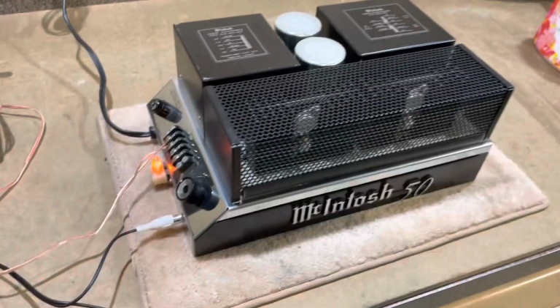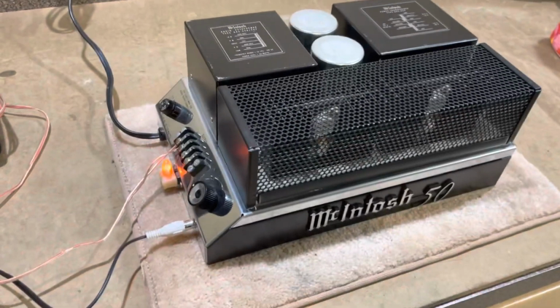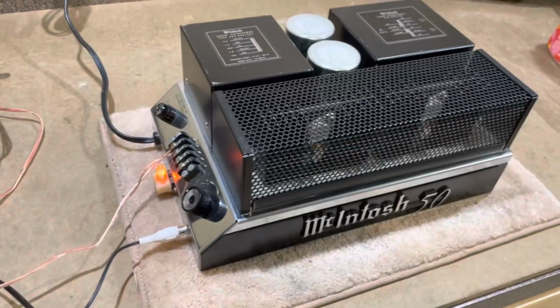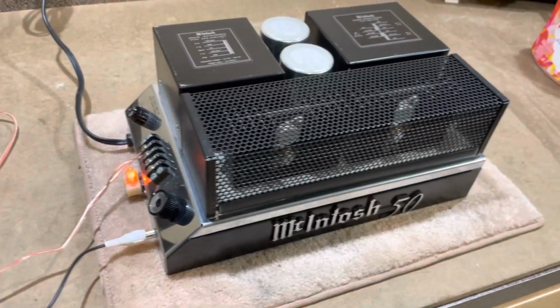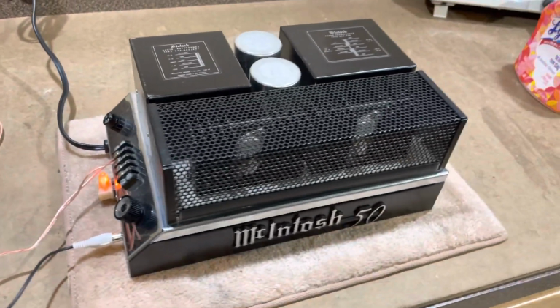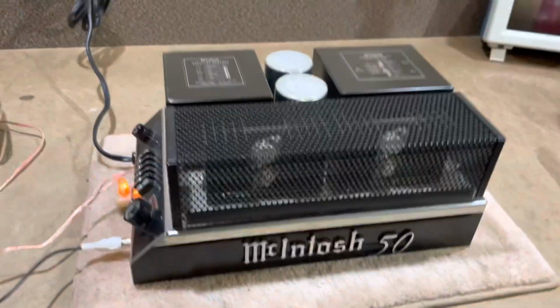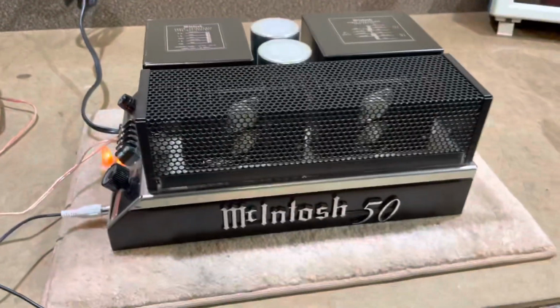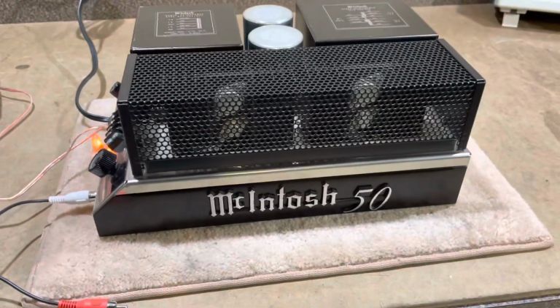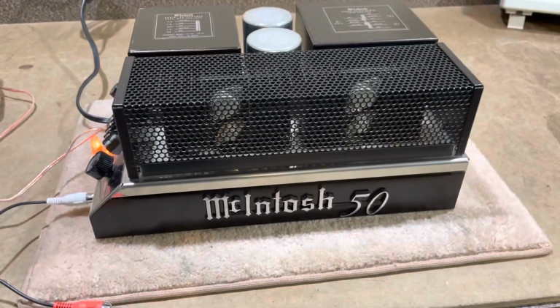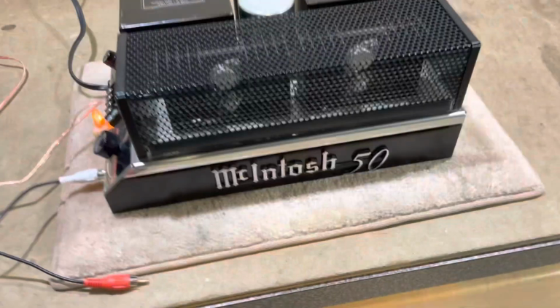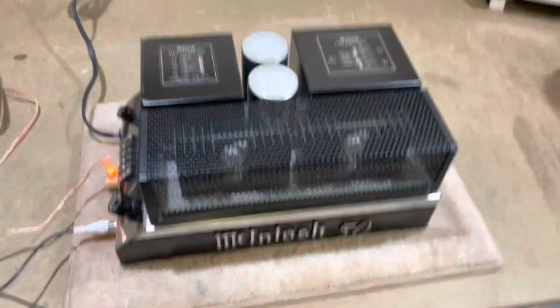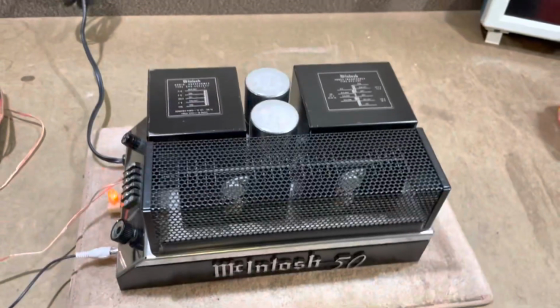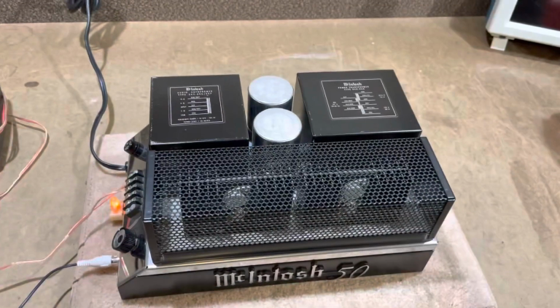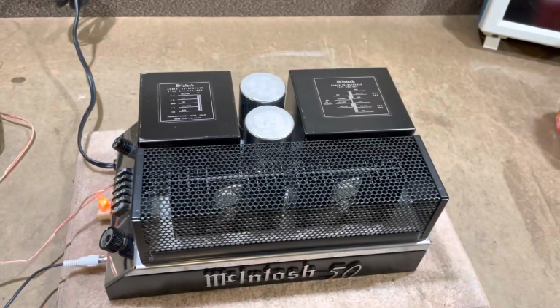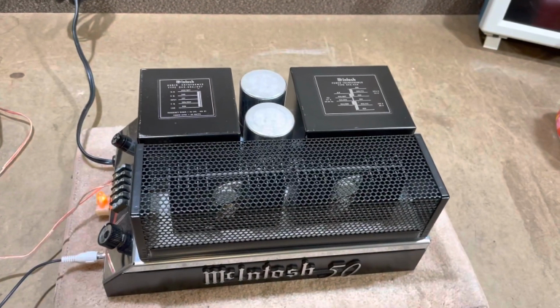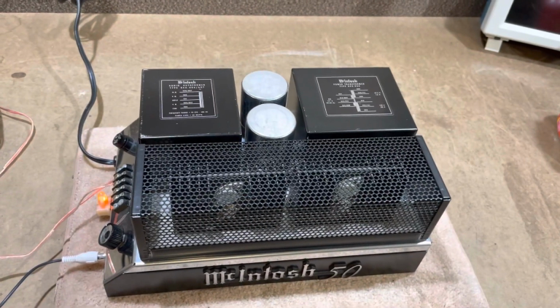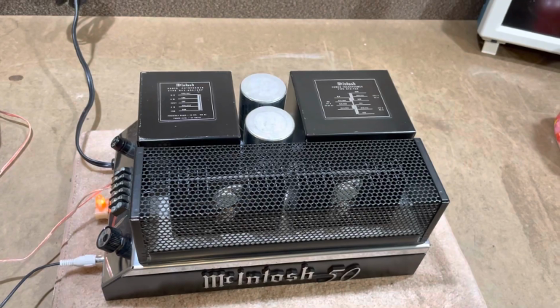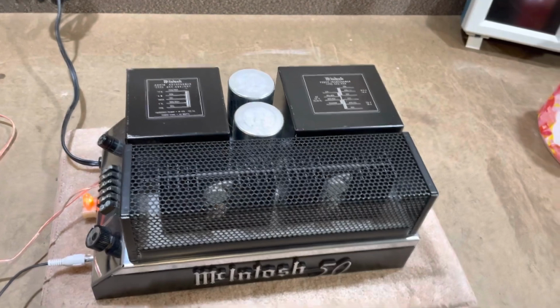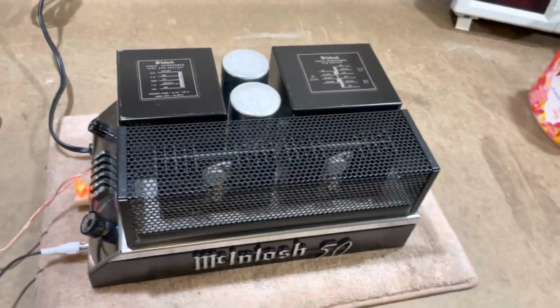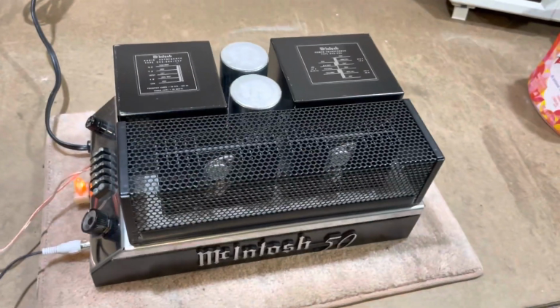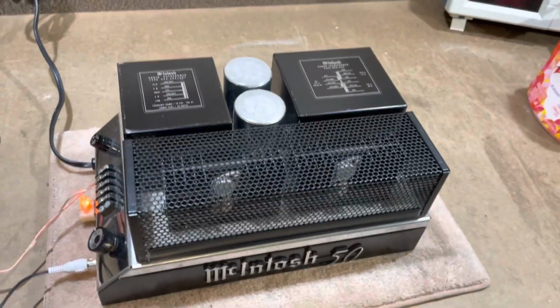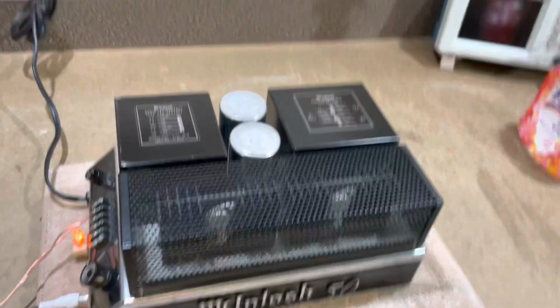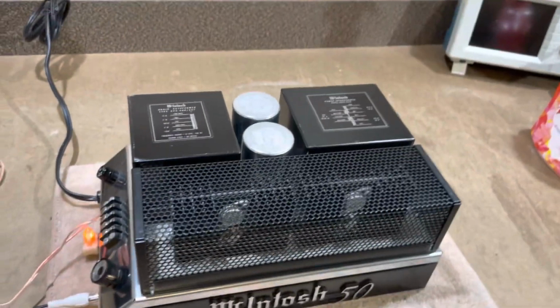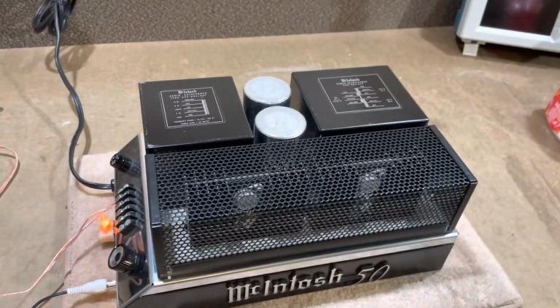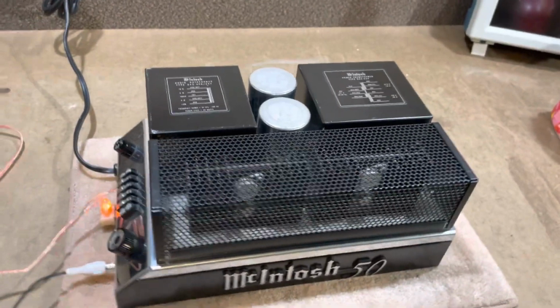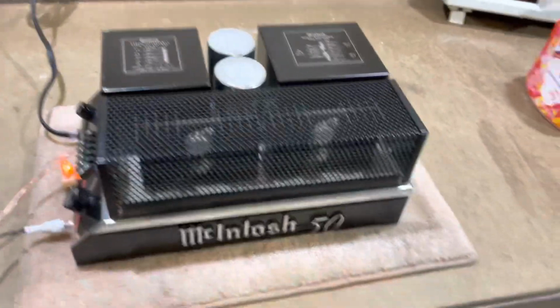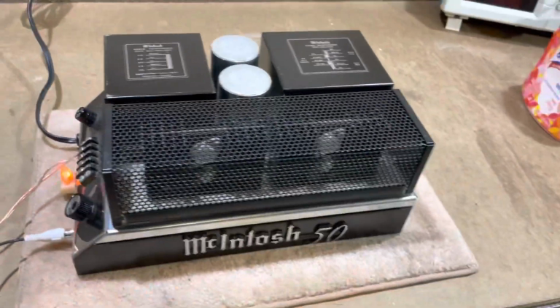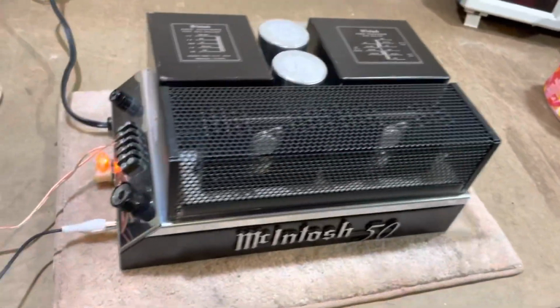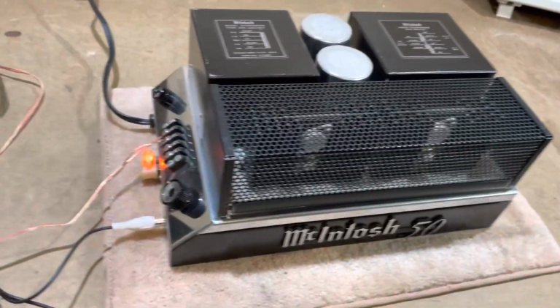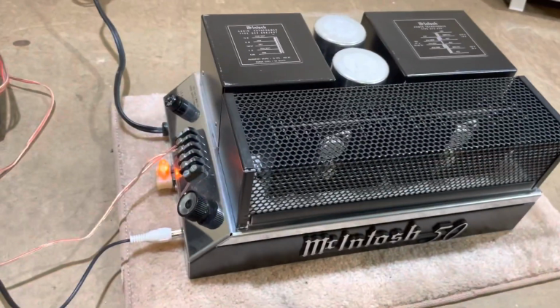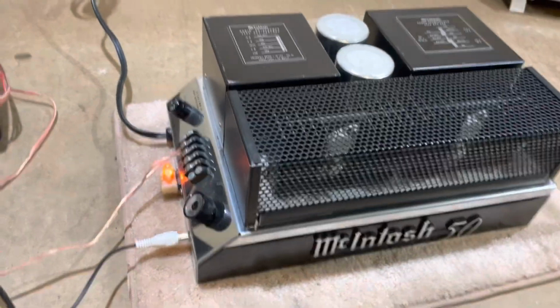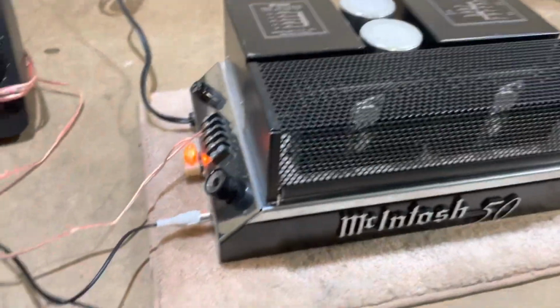This is a video demo of this Macintosh MC50 that just sold on Reverb, demonstrating the functionality.